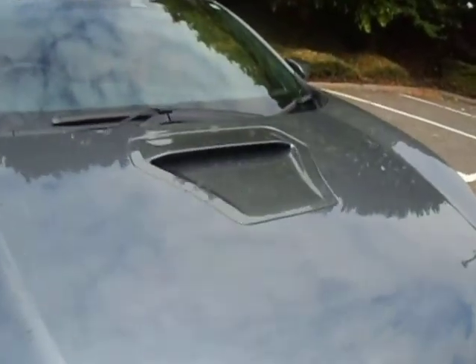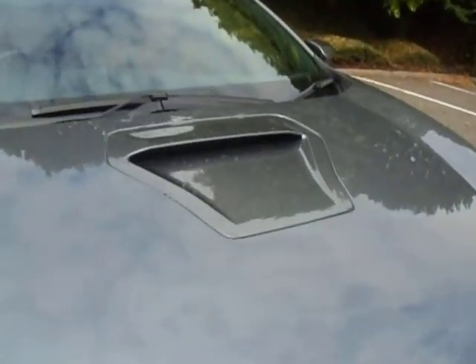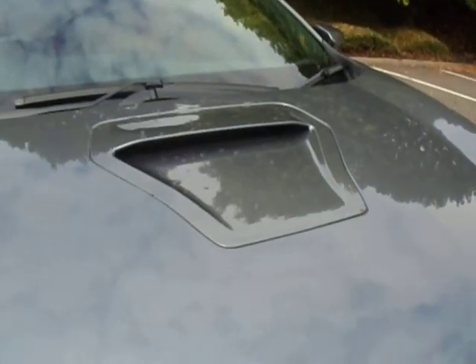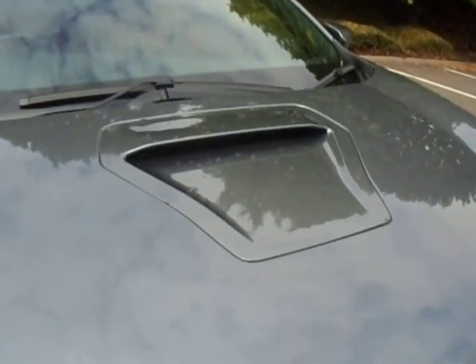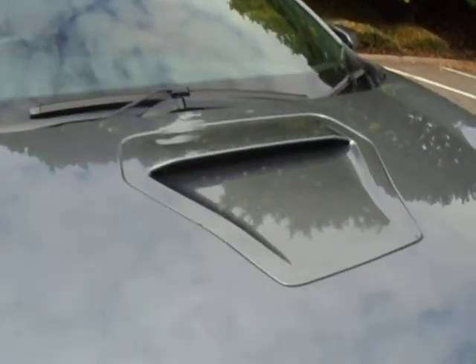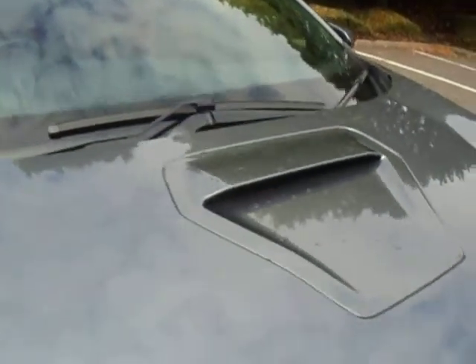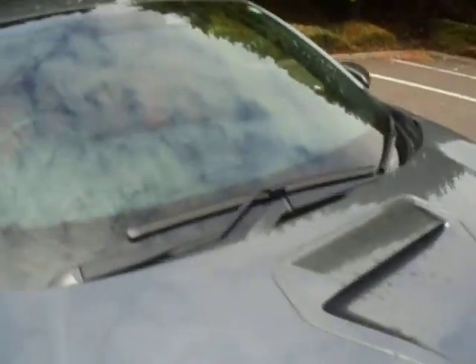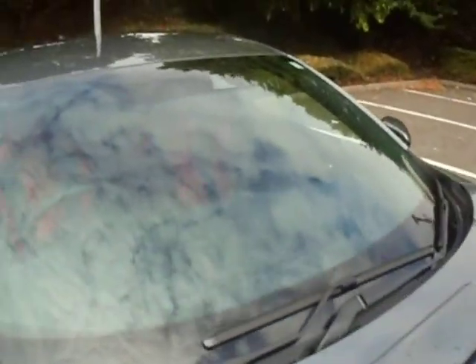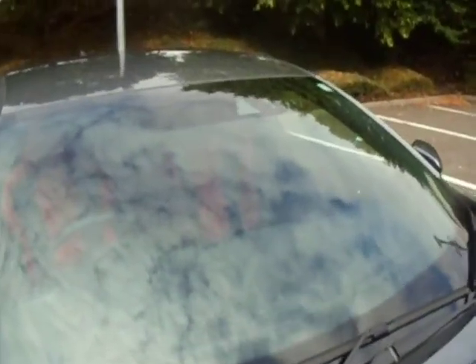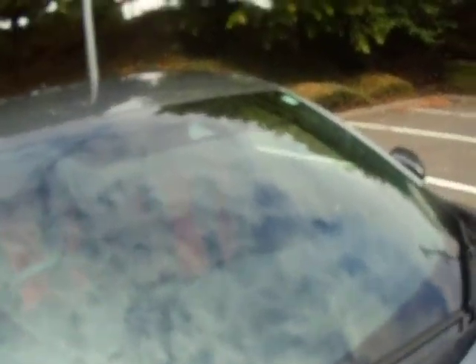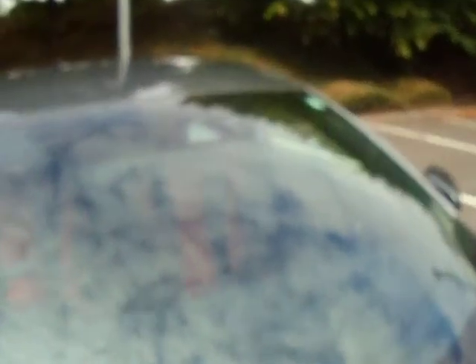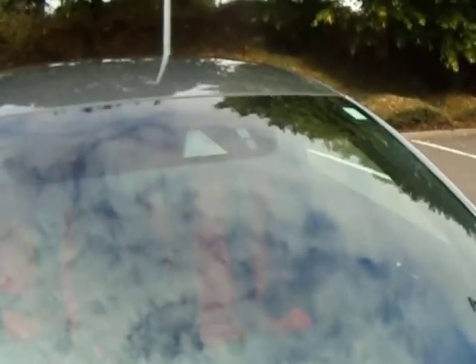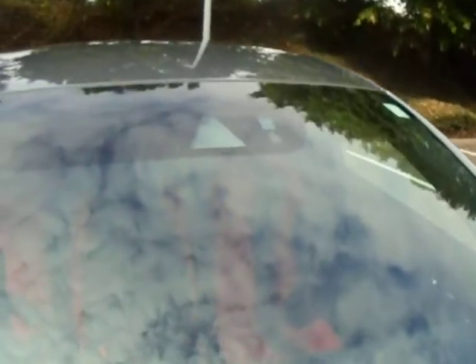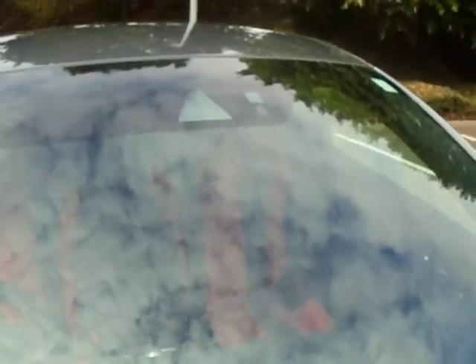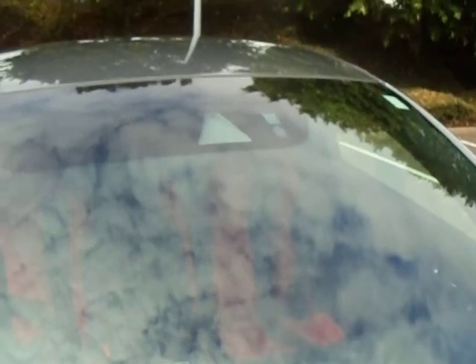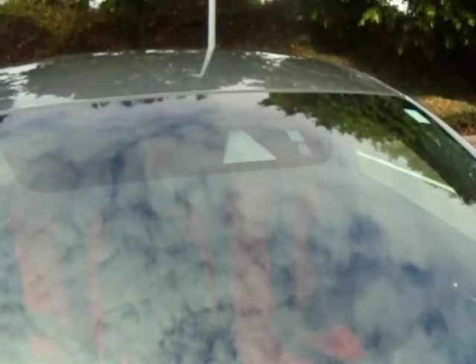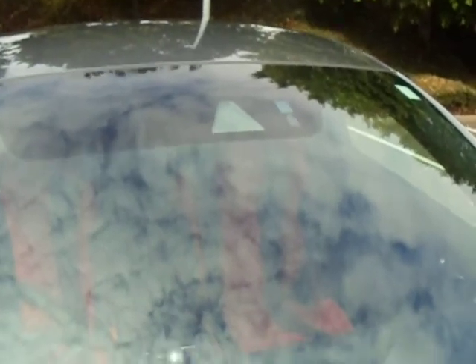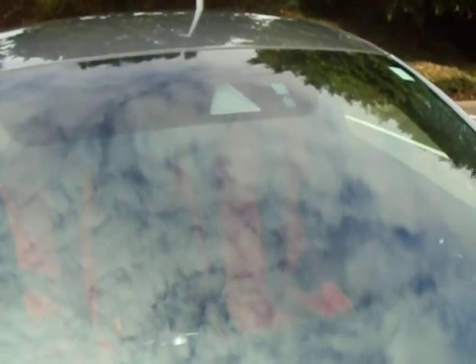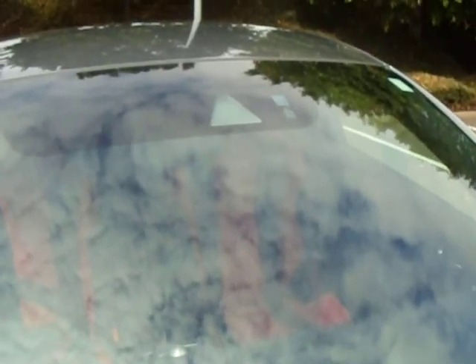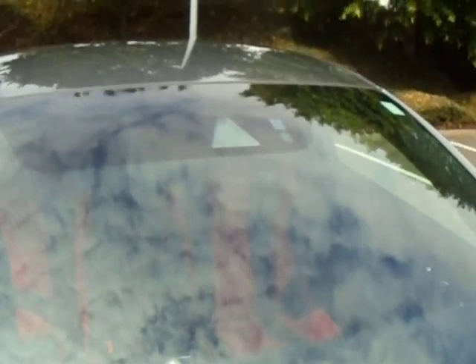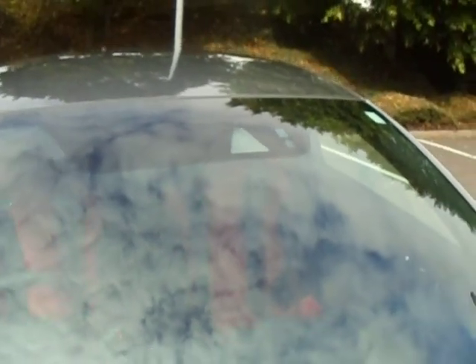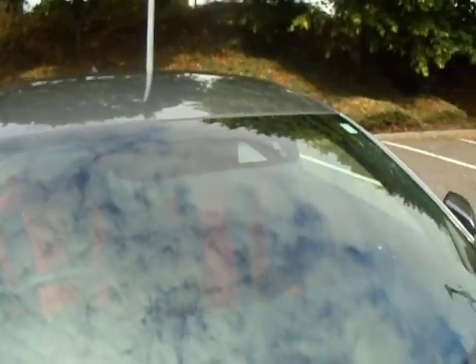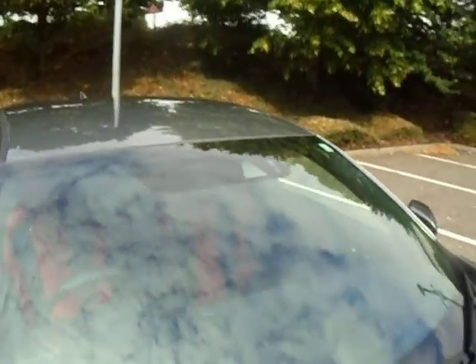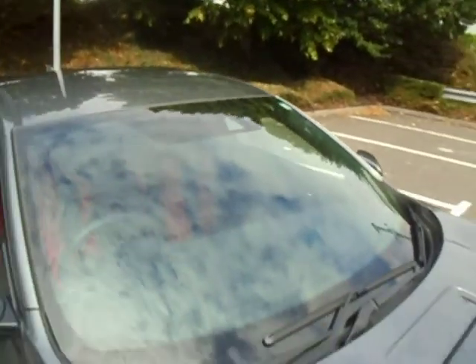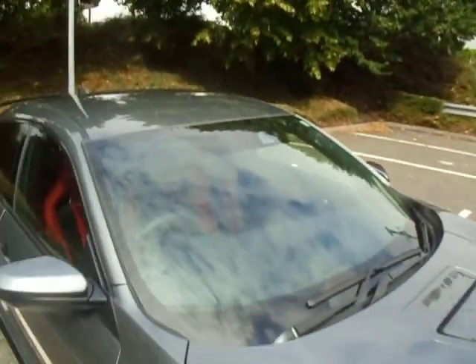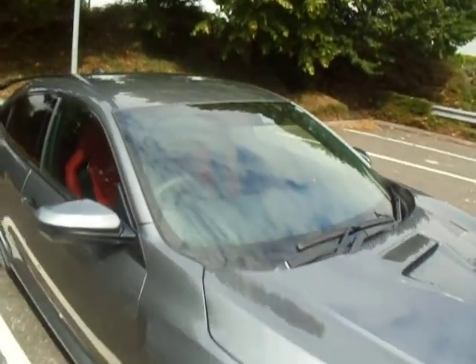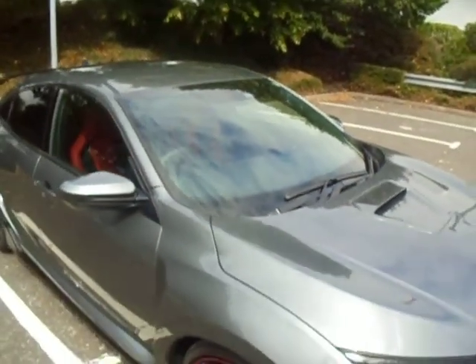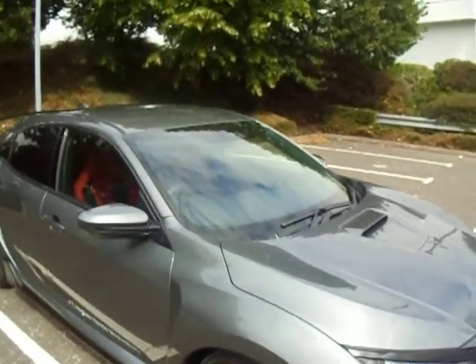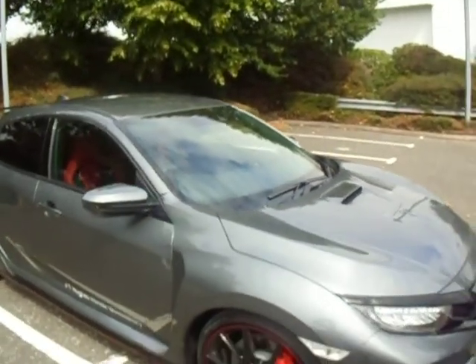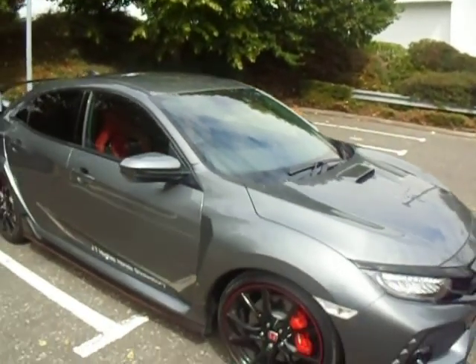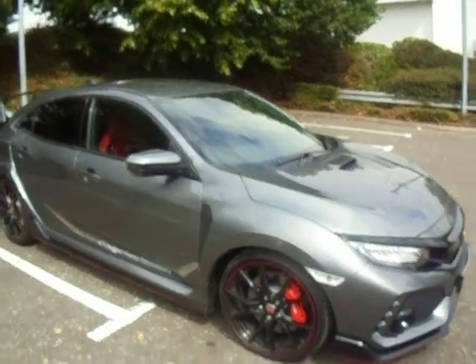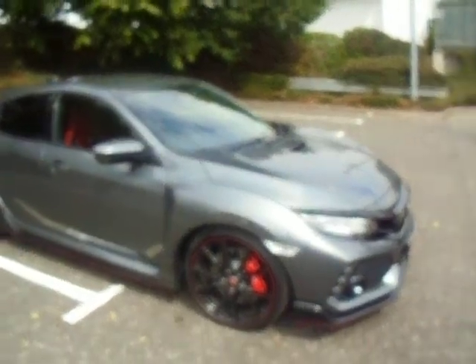There's an air intake on the front bonnet. In the middle of the windscreen you have your road sign recognition camera, as well as all the sensors for your automatic daylight windscreen wipers.